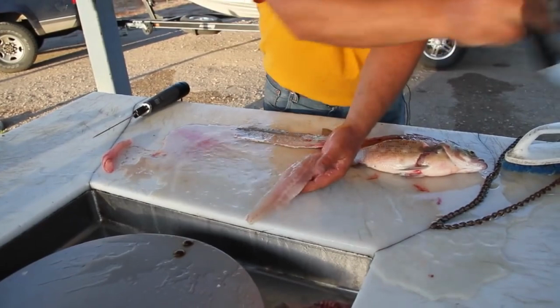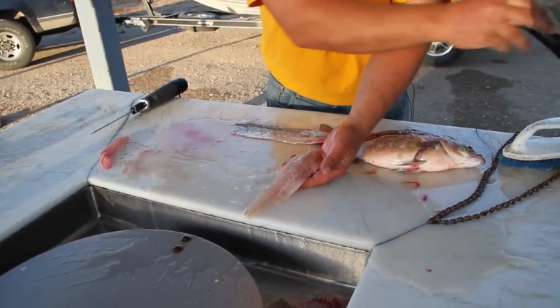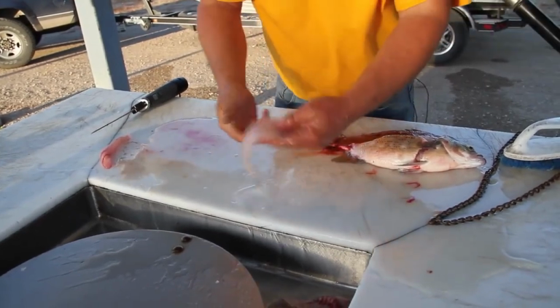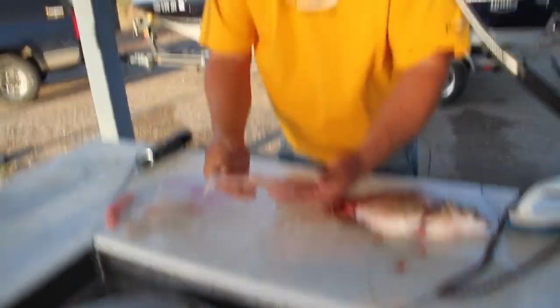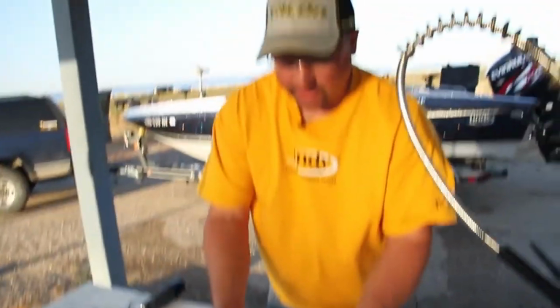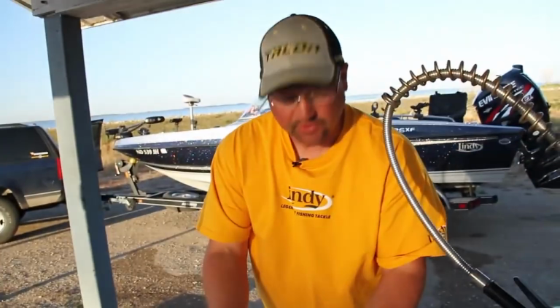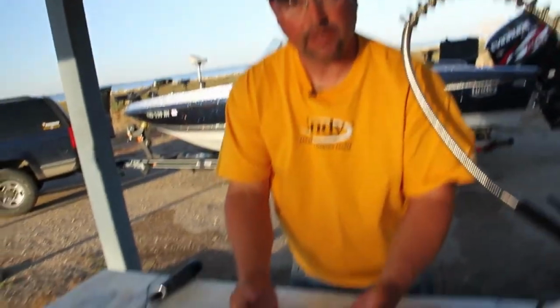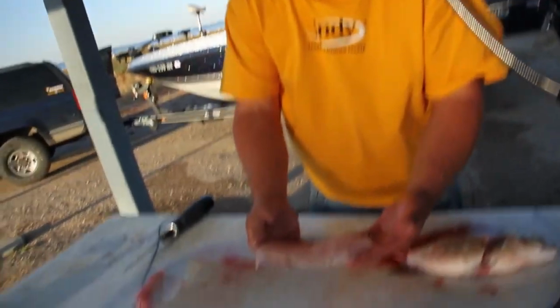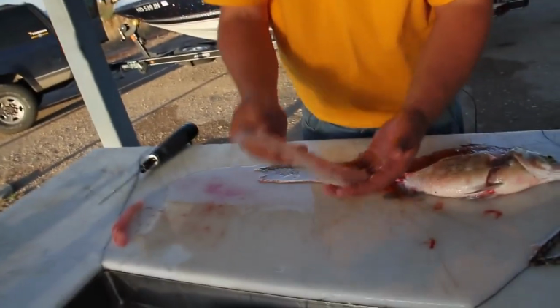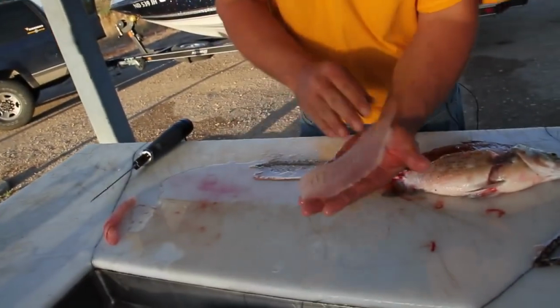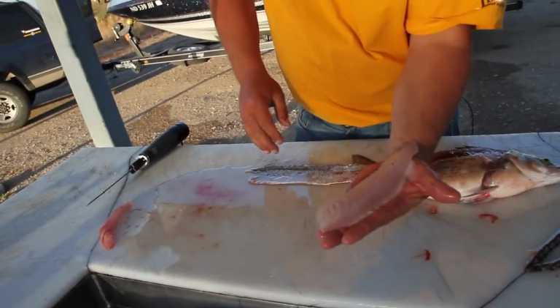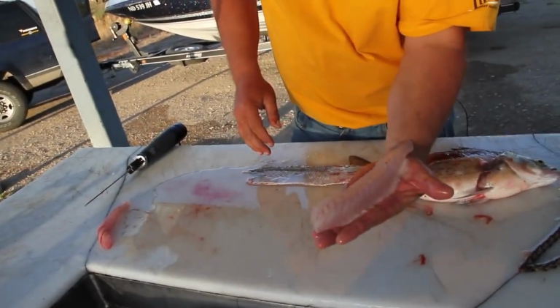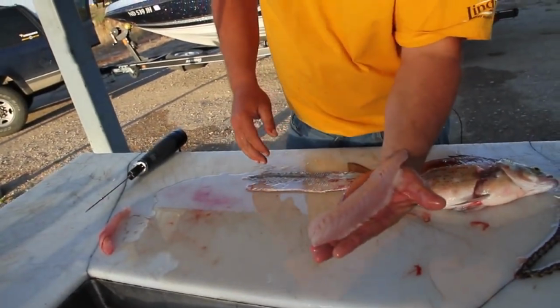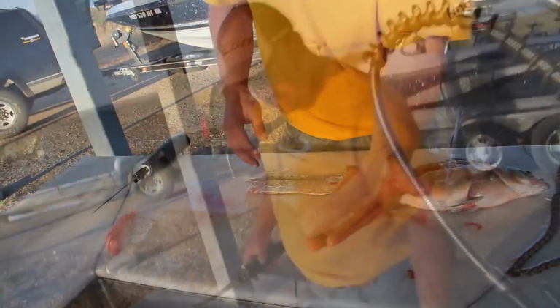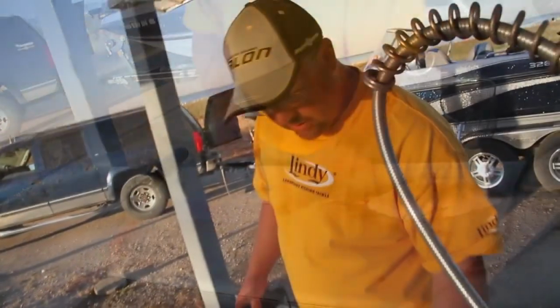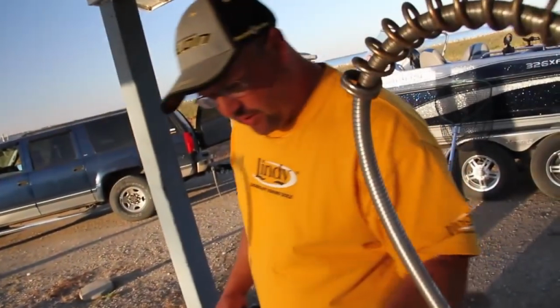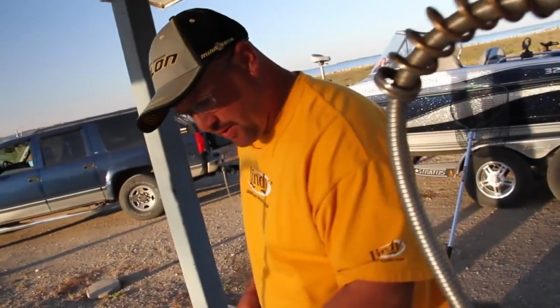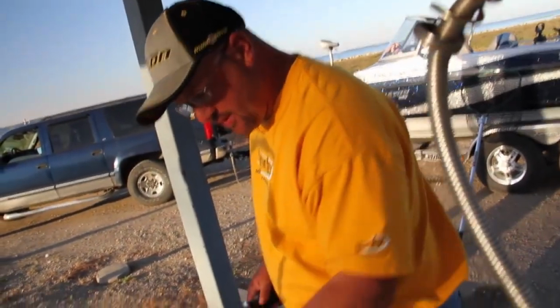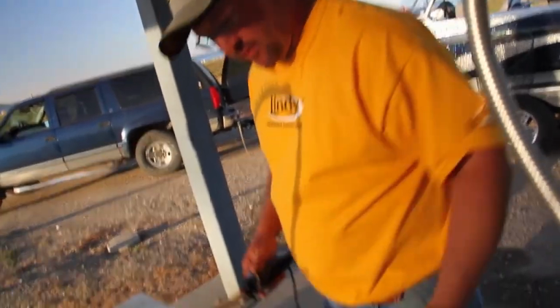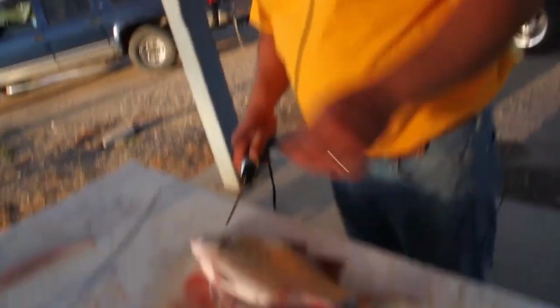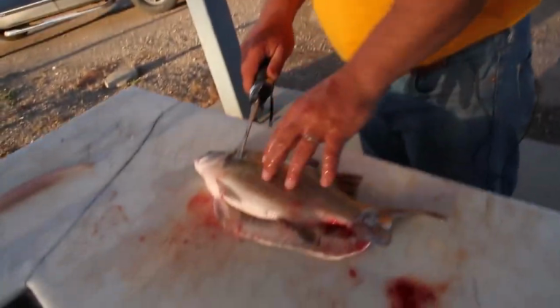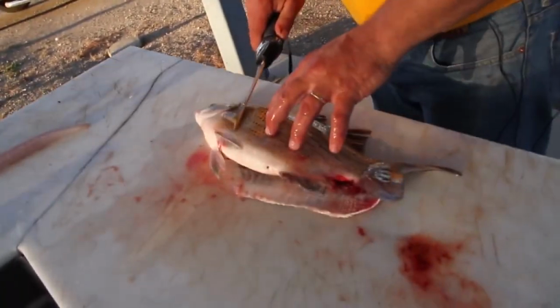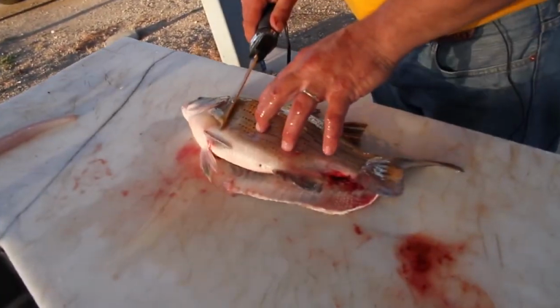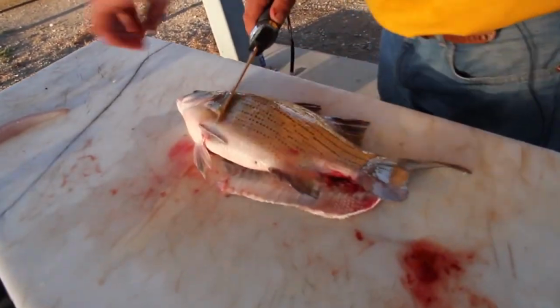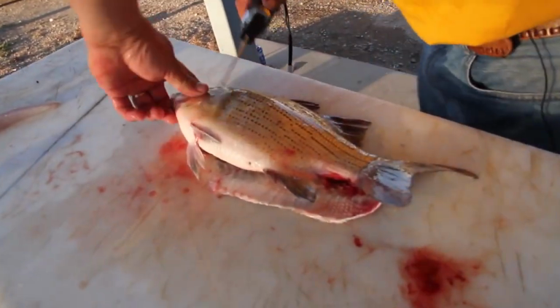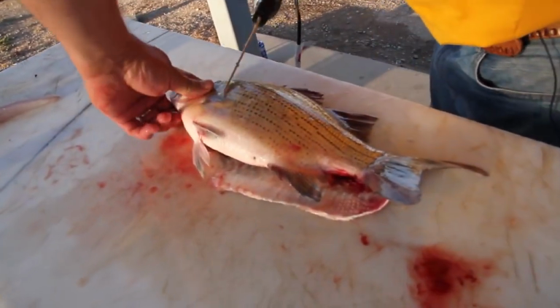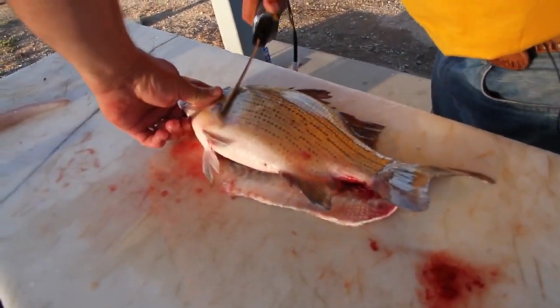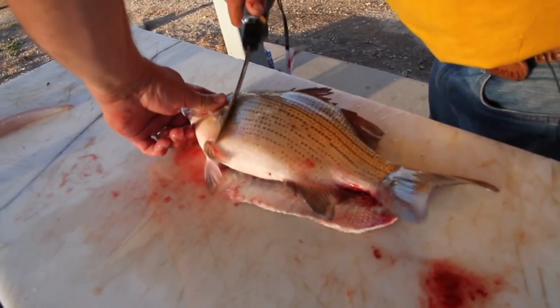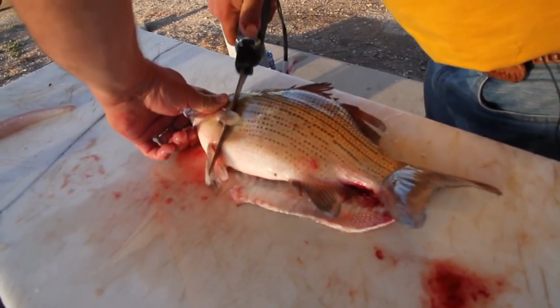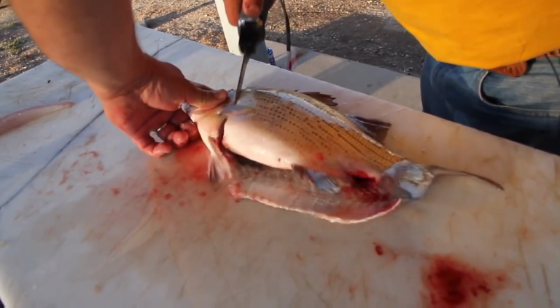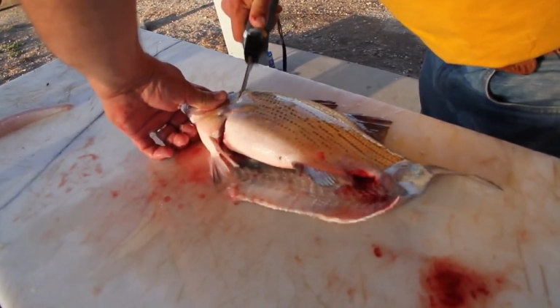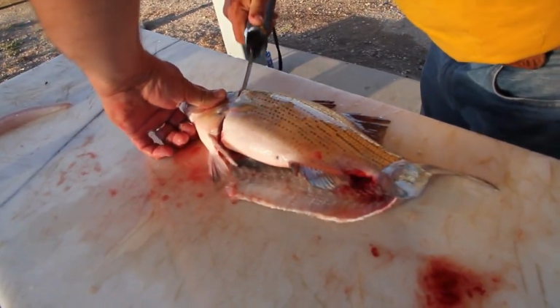And if you take the hose here and give this a nice little clean, you'll see it is beautiful white meat. This, my friend, is very good eating fish right there. Now we'll flip it over to the other side. Once again, right behind the pectoral fin, just like you do a normal fish.